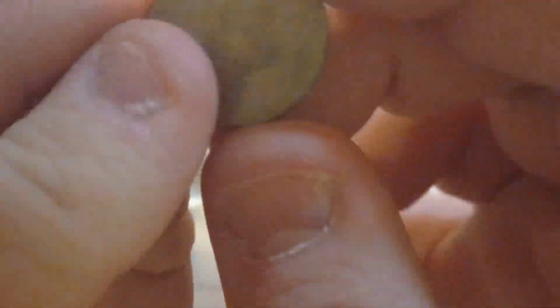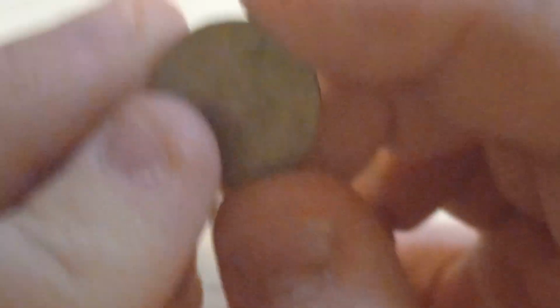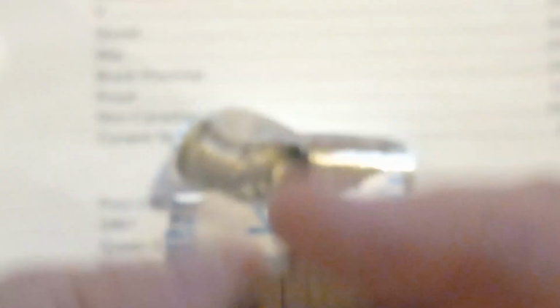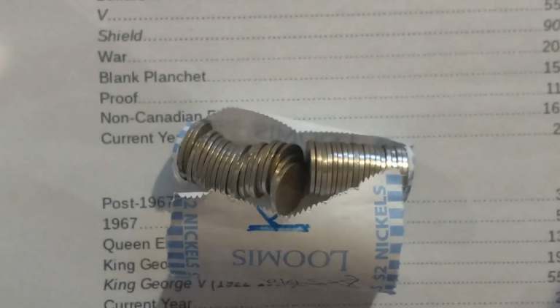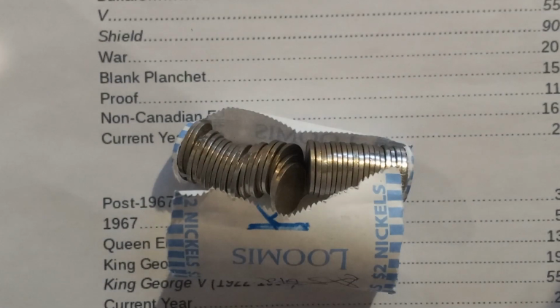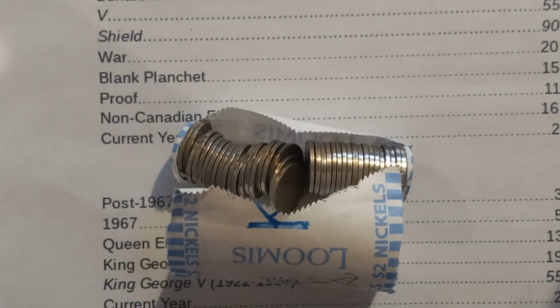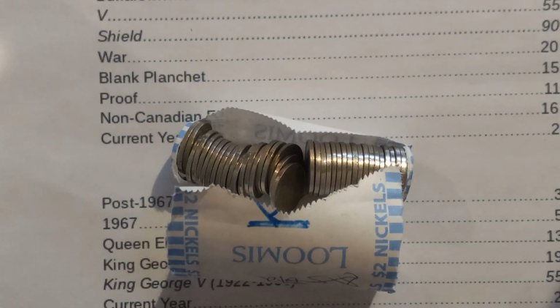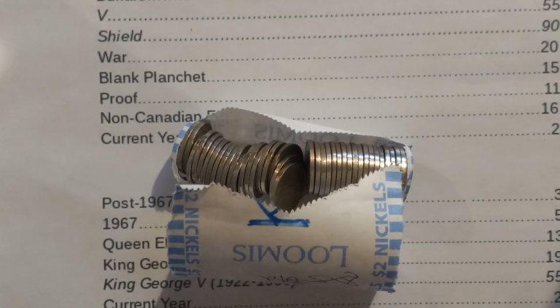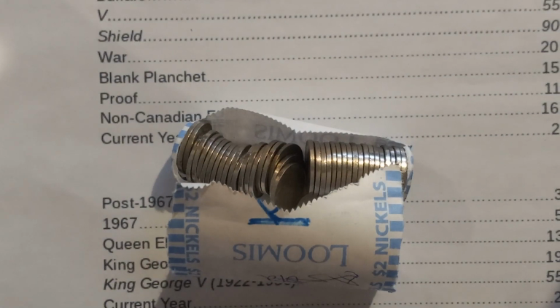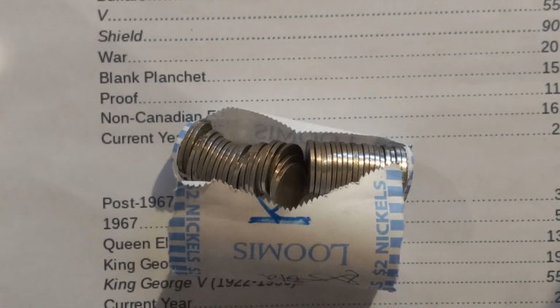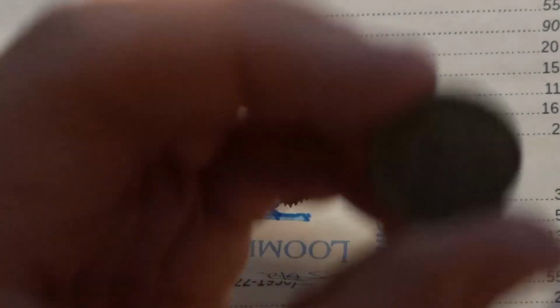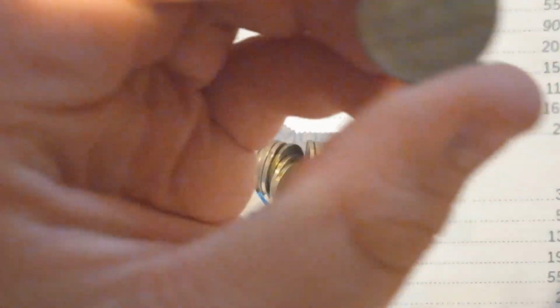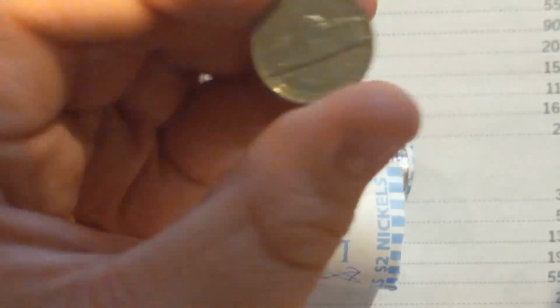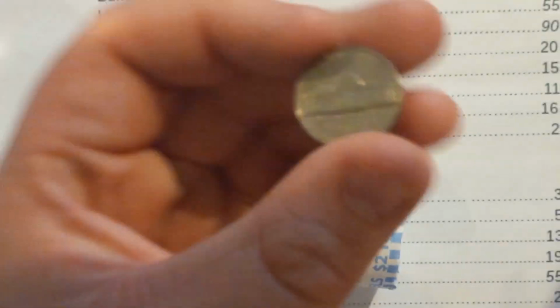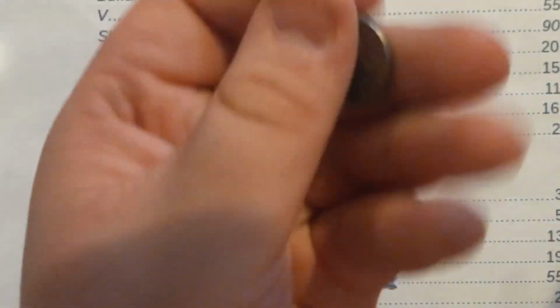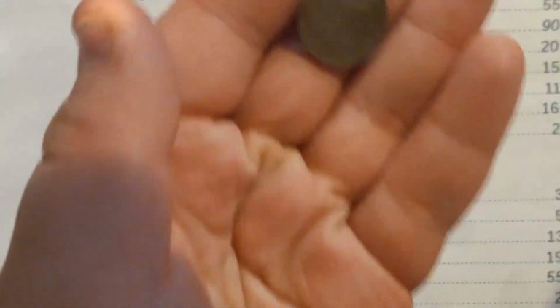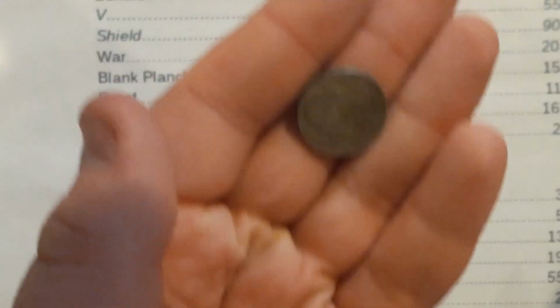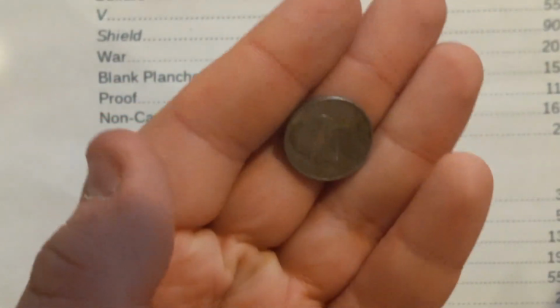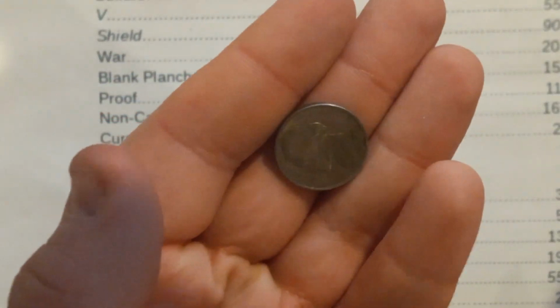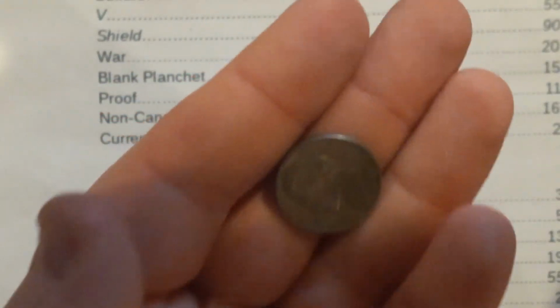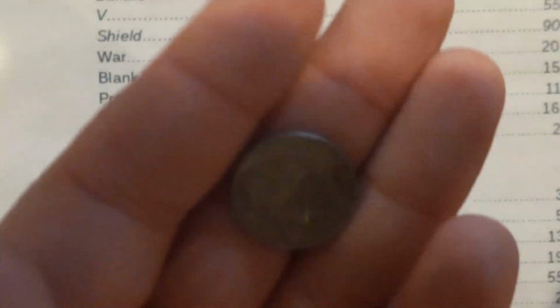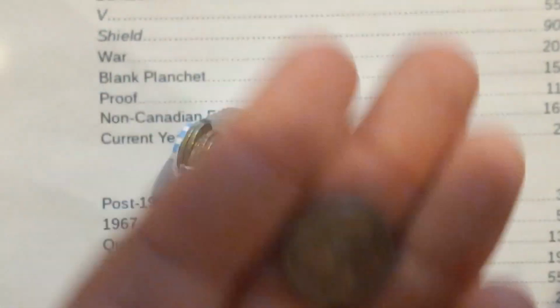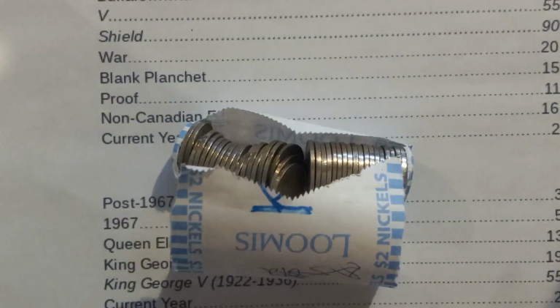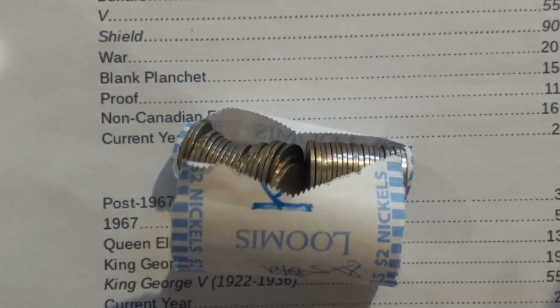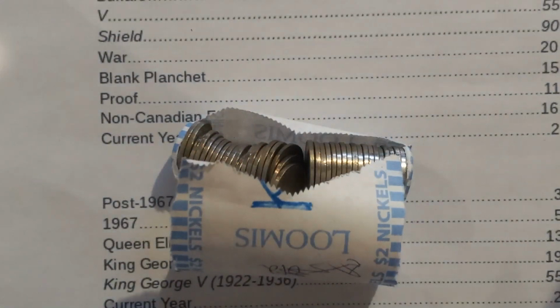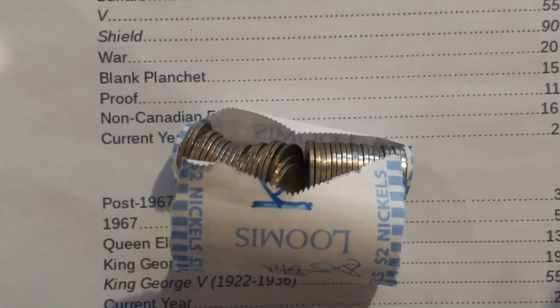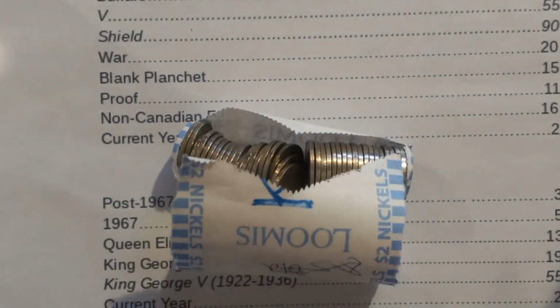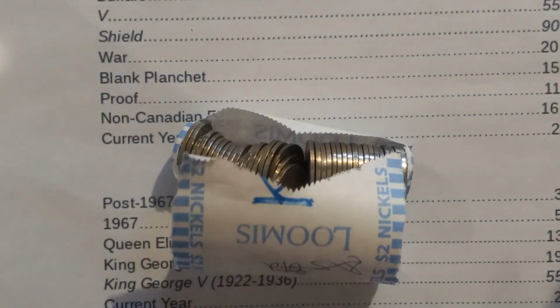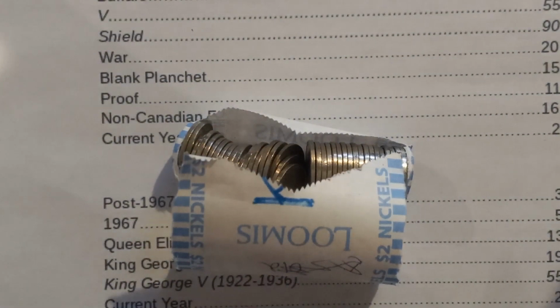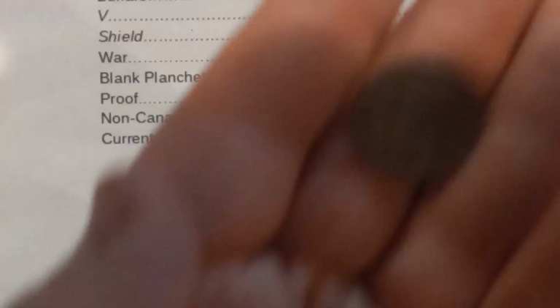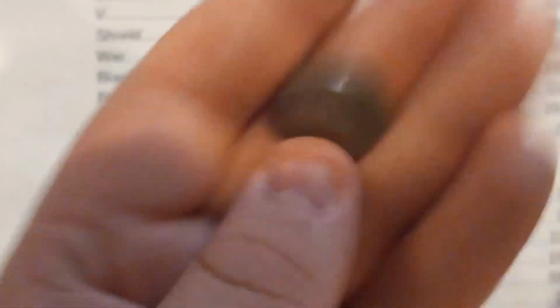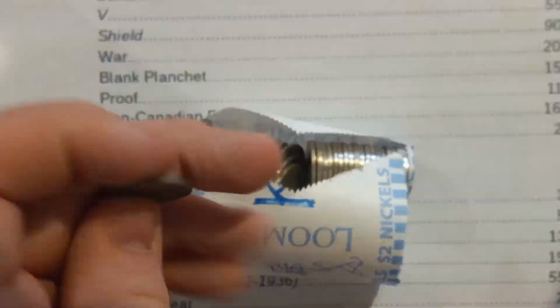As you can see, no mint mark on the top. And it is going to be a — I have to keep pulling back — 1971 Denver.